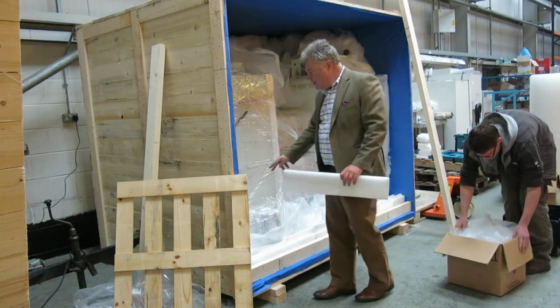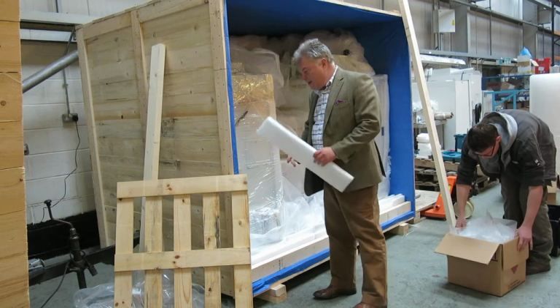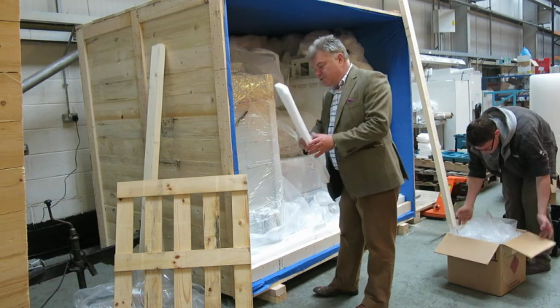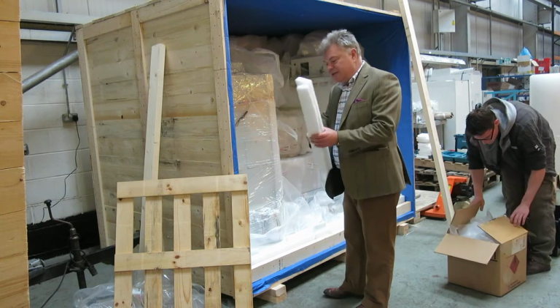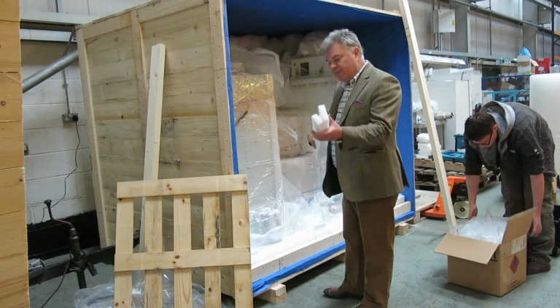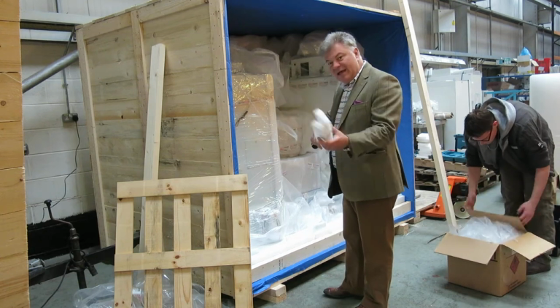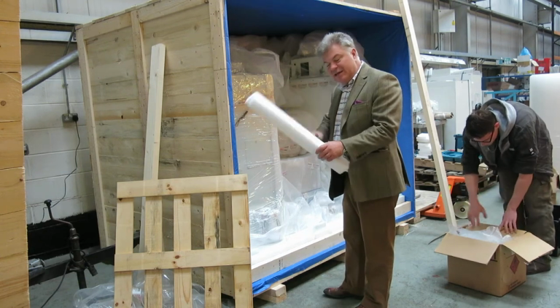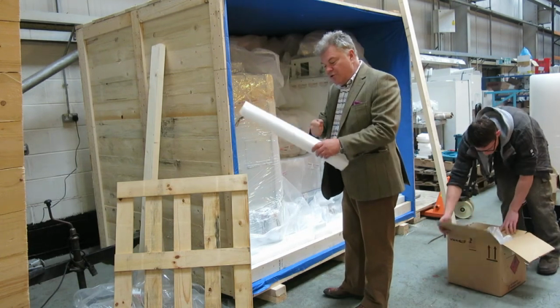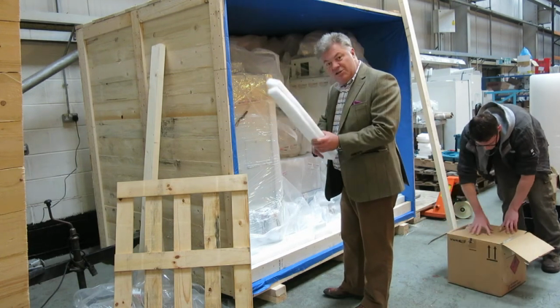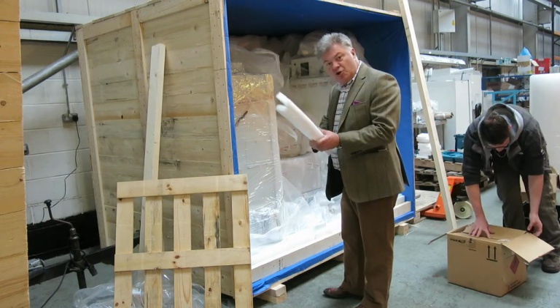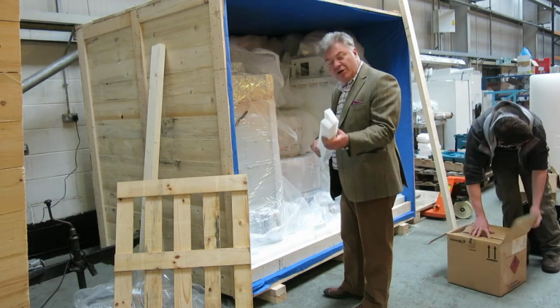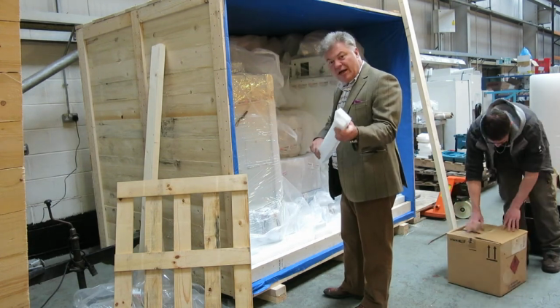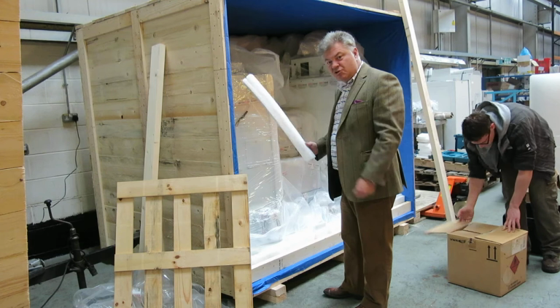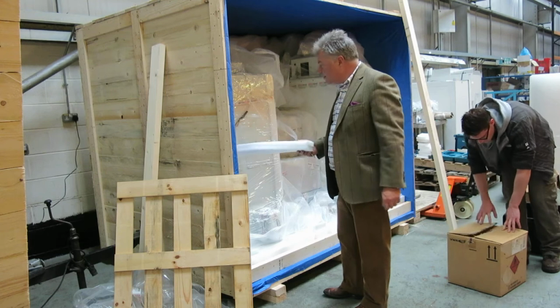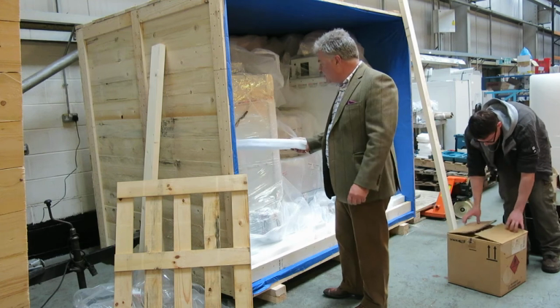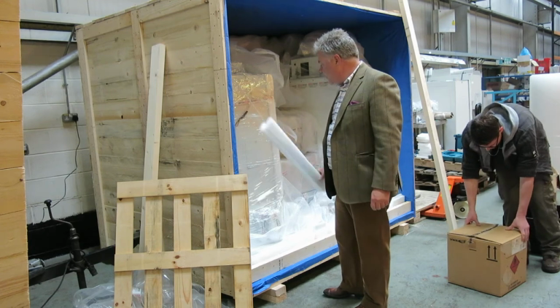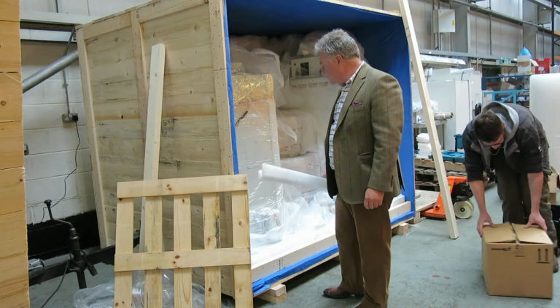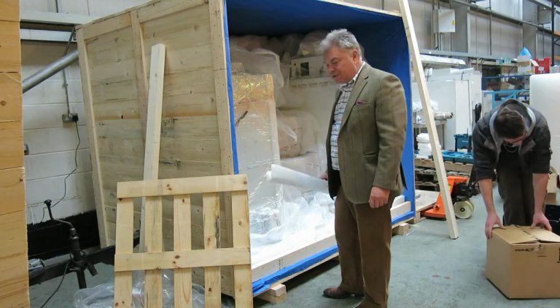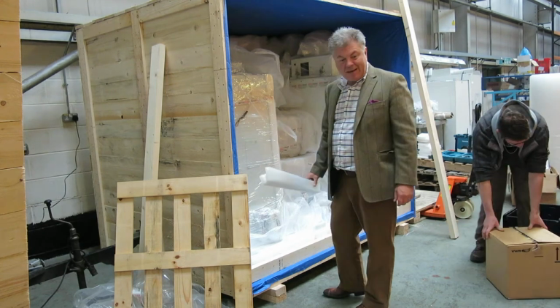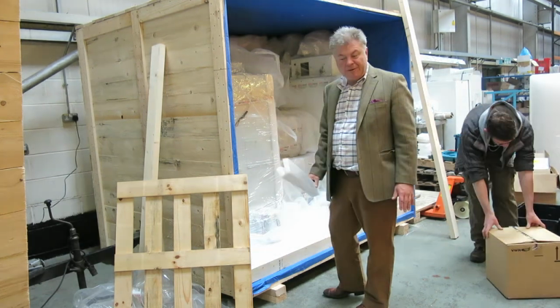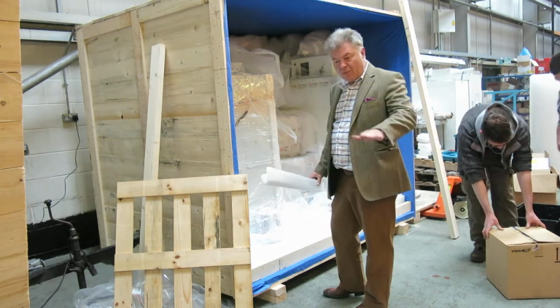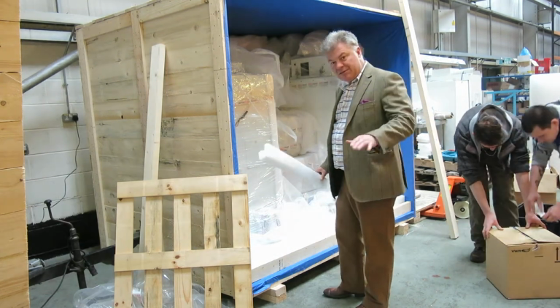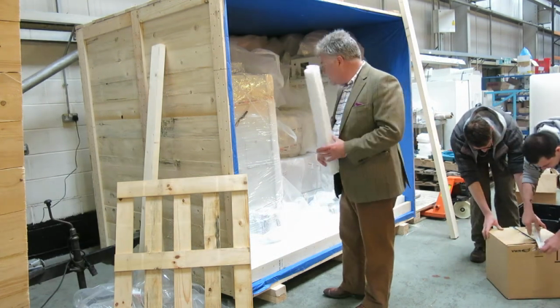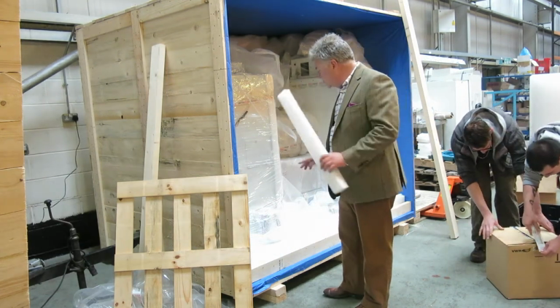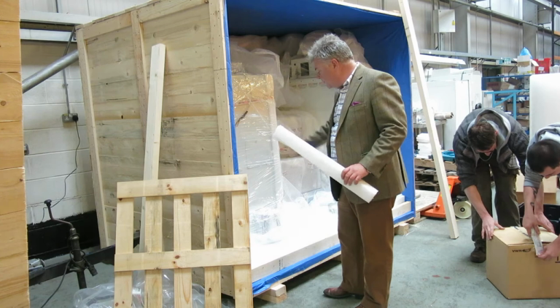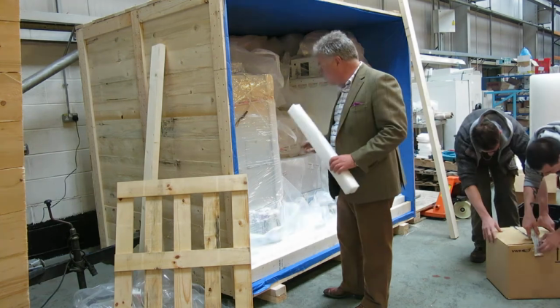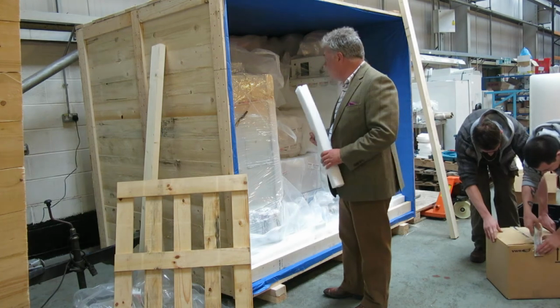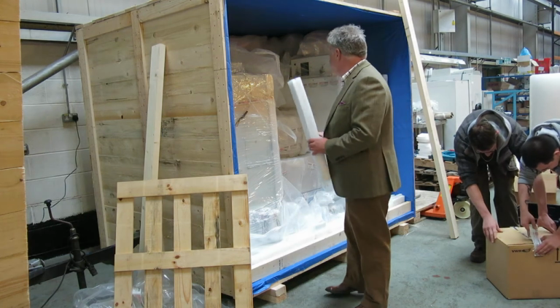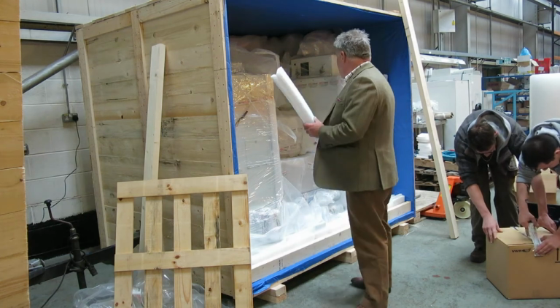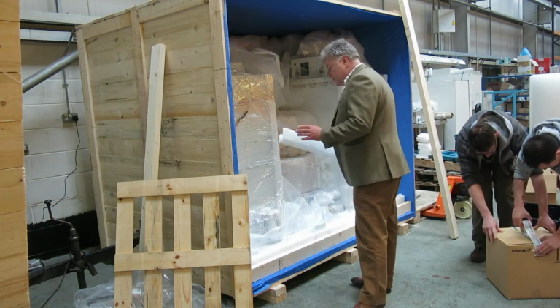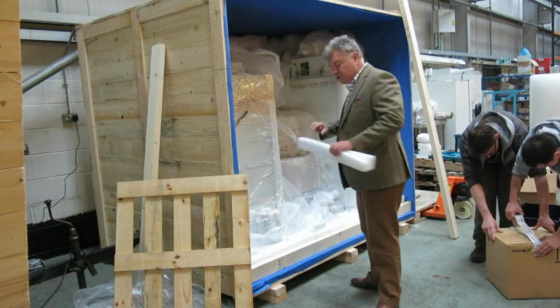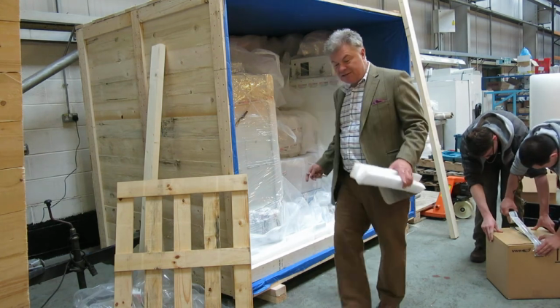Underneath the items, we tend to put a couple of layers of this material, which provides a good cushion for transit to prevent things from being damaged when they bounce up and down. So there are a couple of layers of that underneath. That's stratocell.